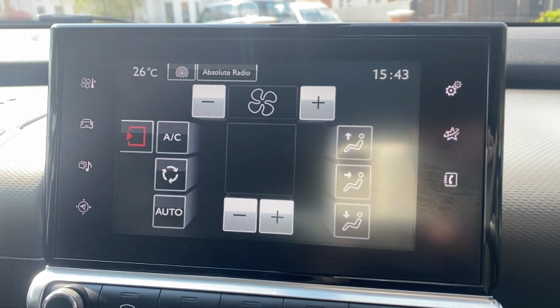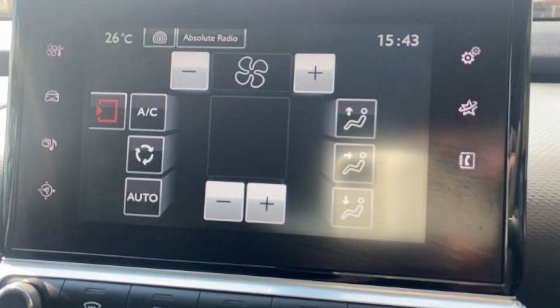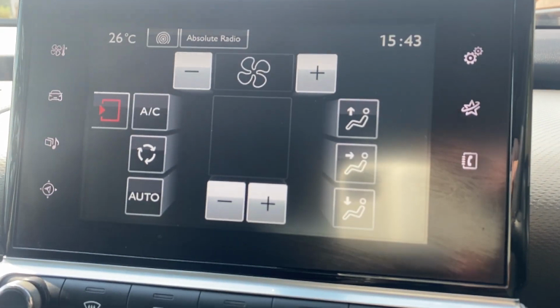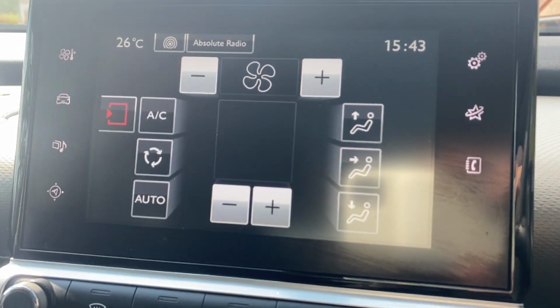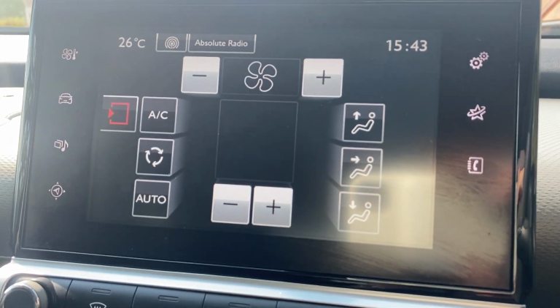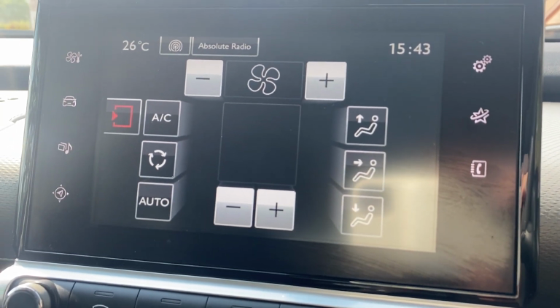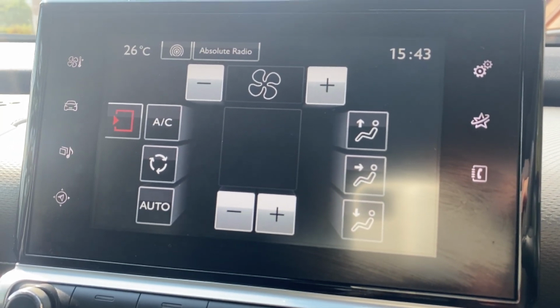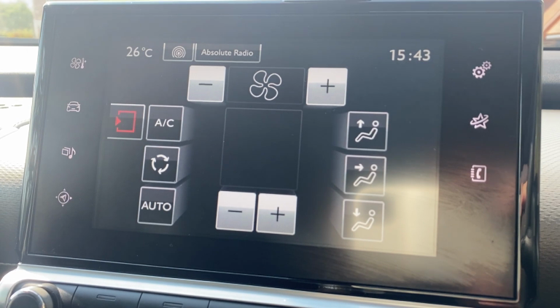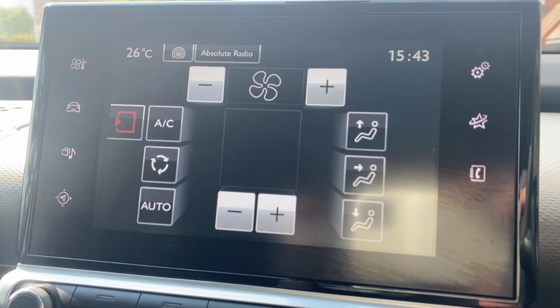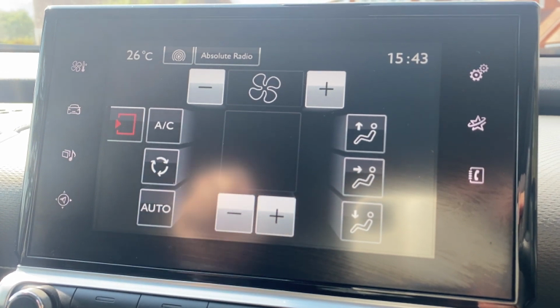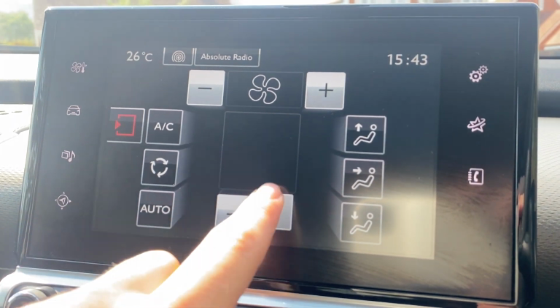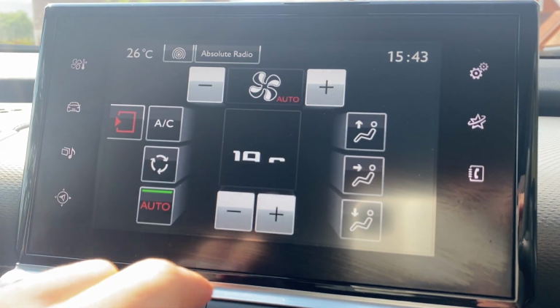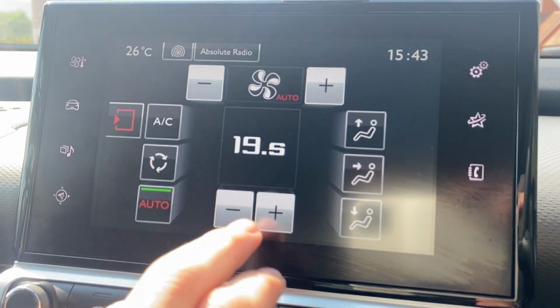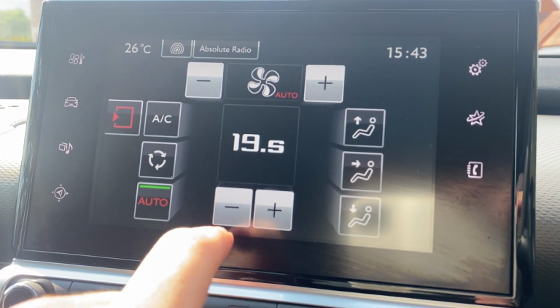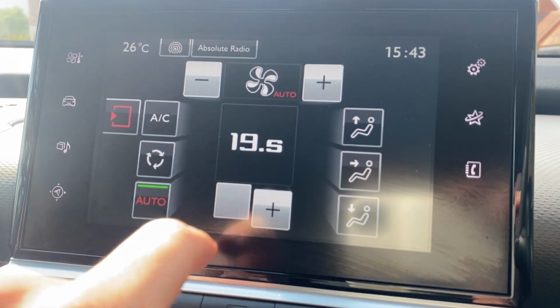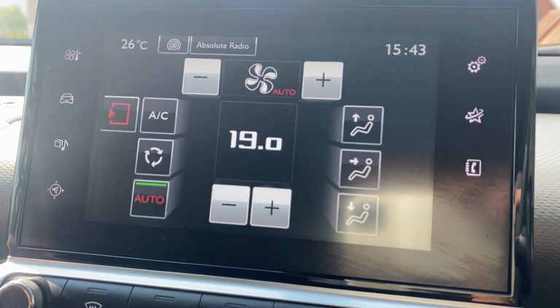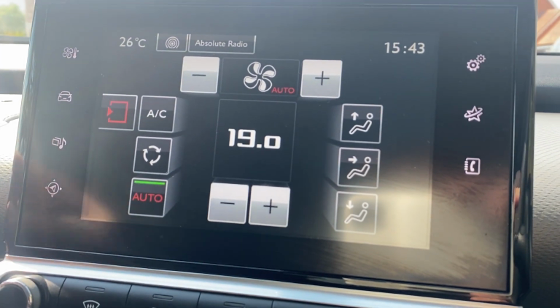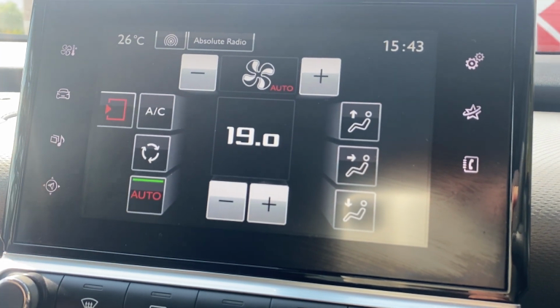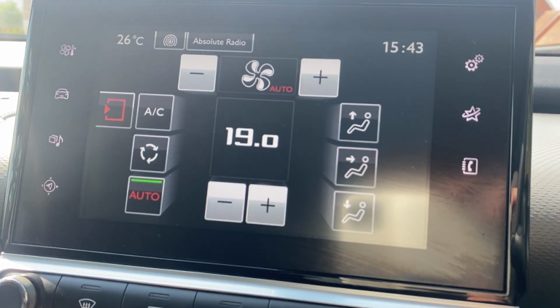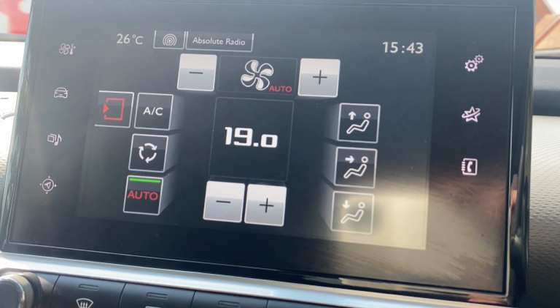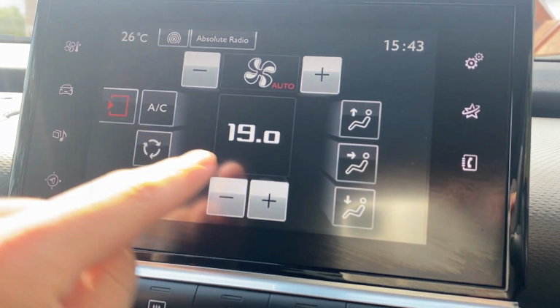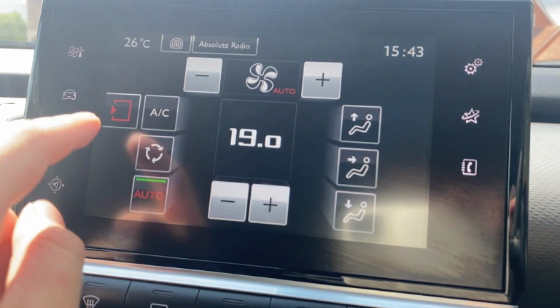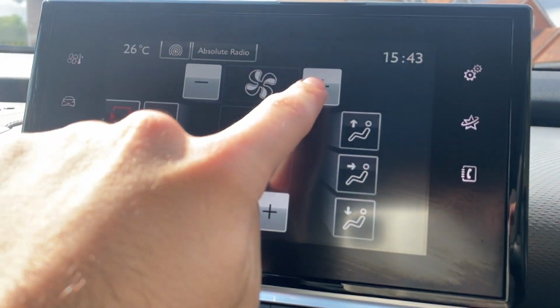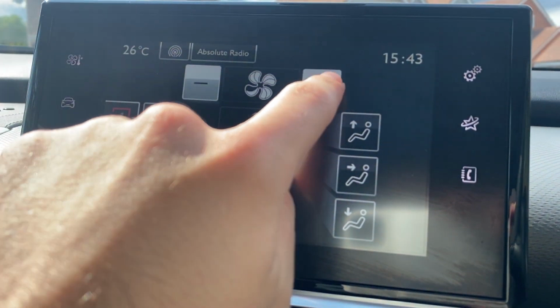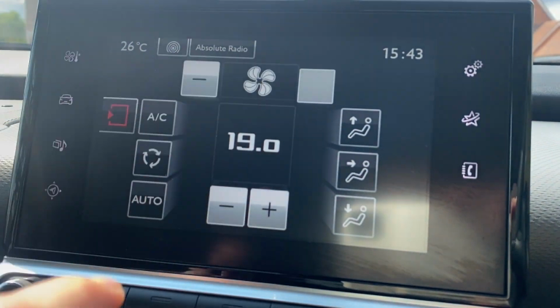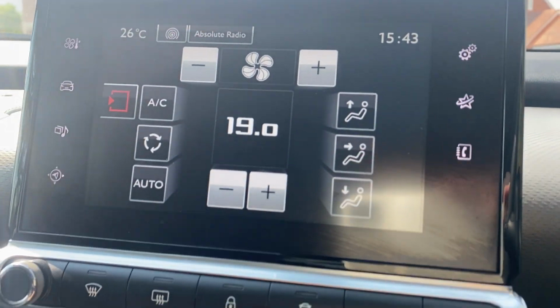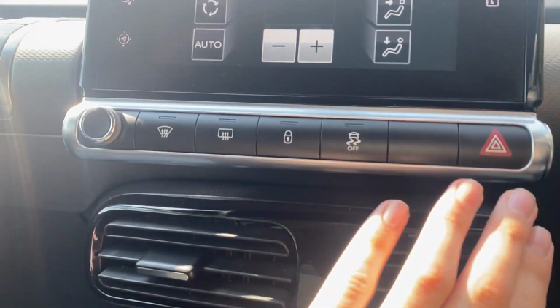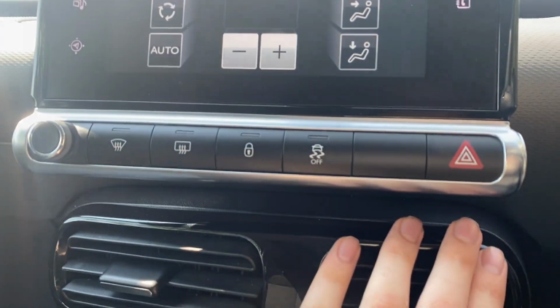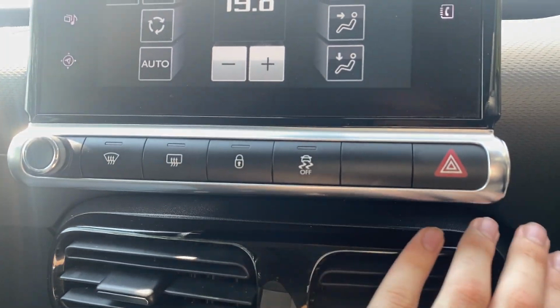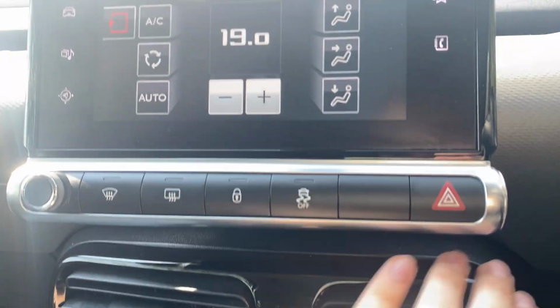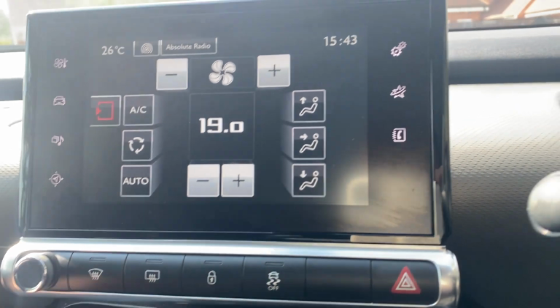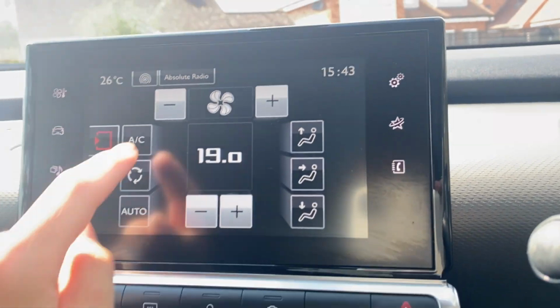Moving over to the infotainment system — you can see you've got your full climate control, working really lovely and nice and cold.